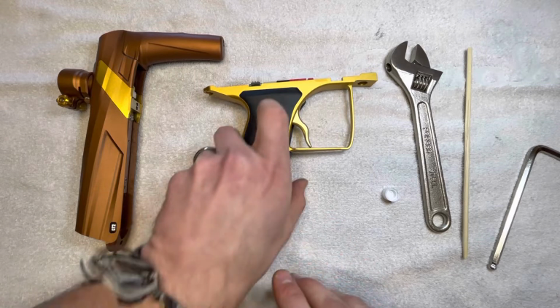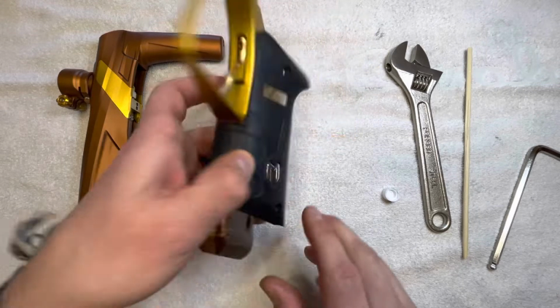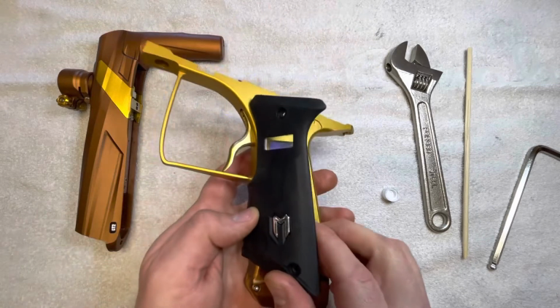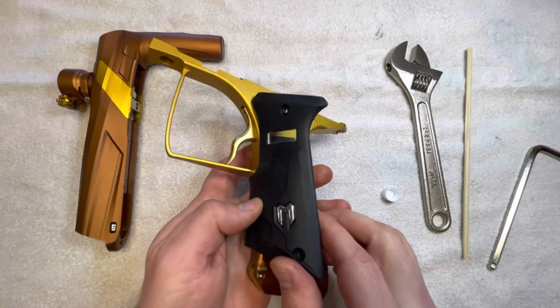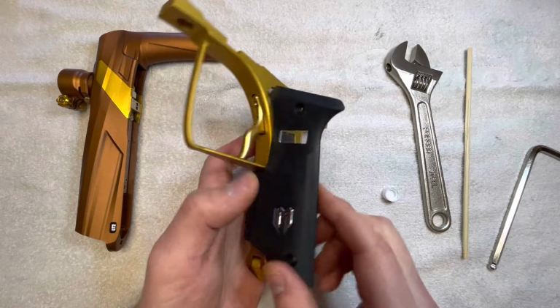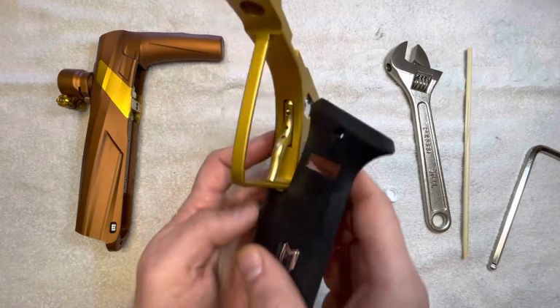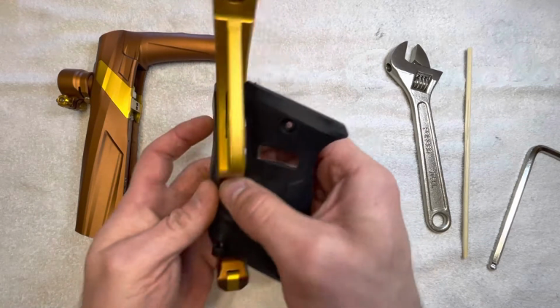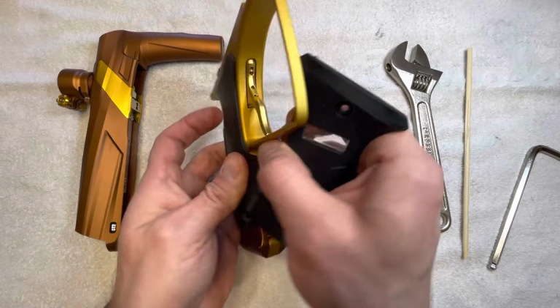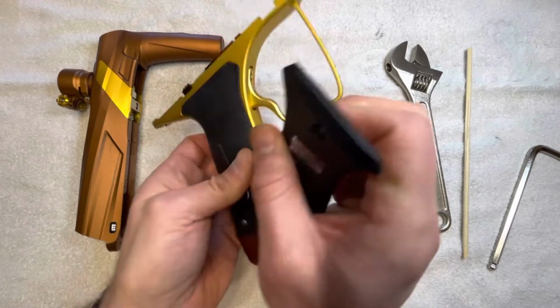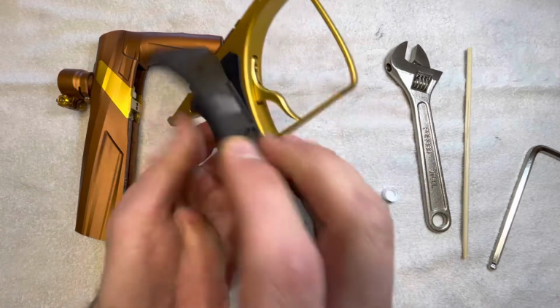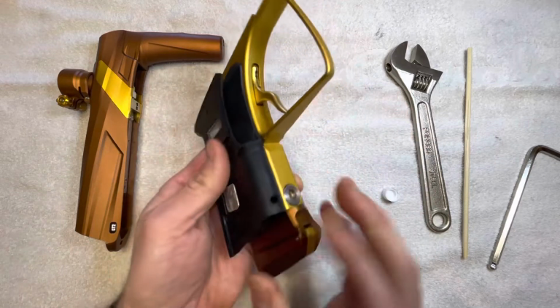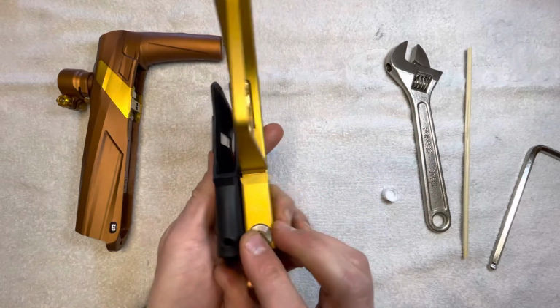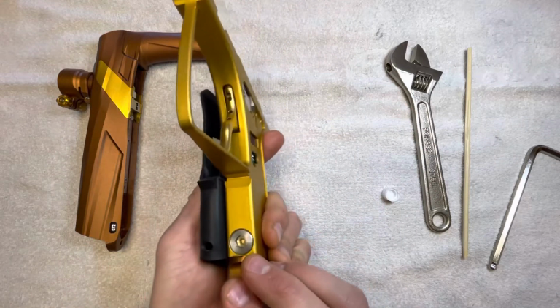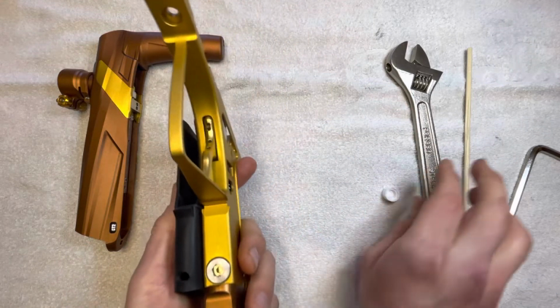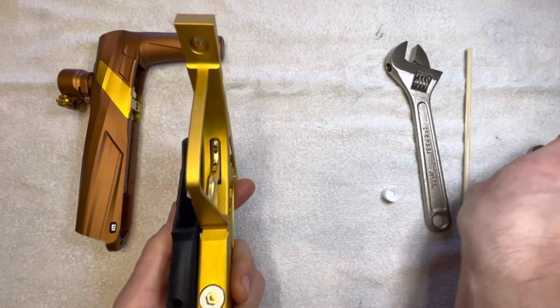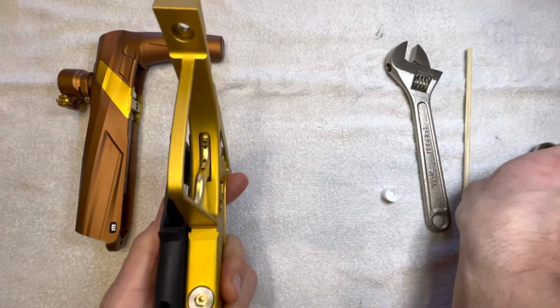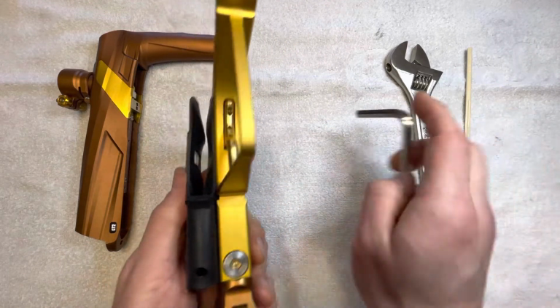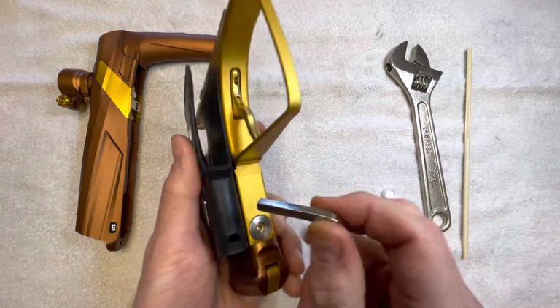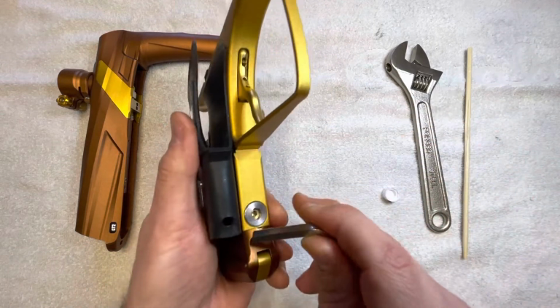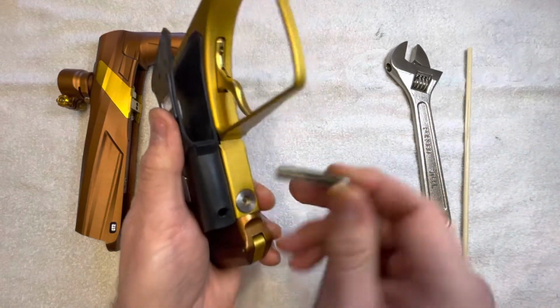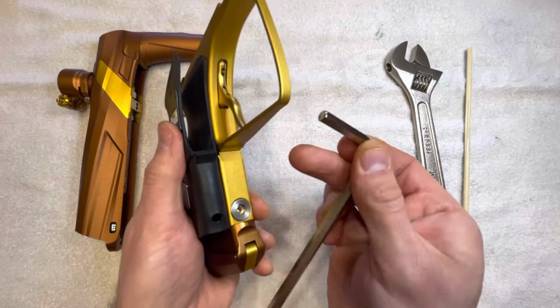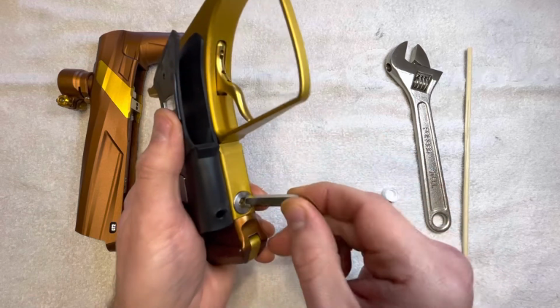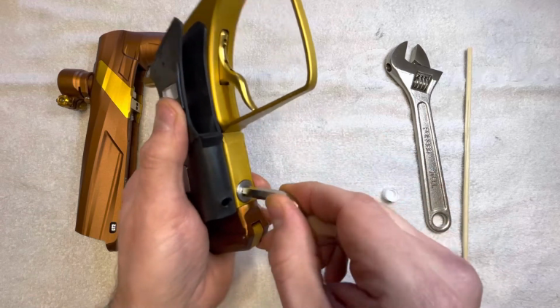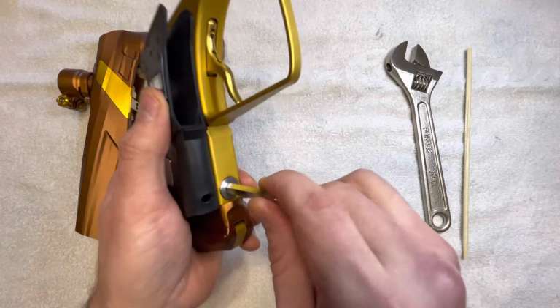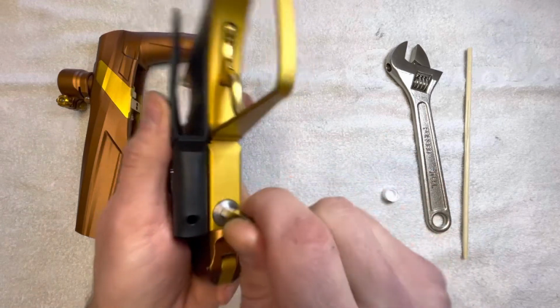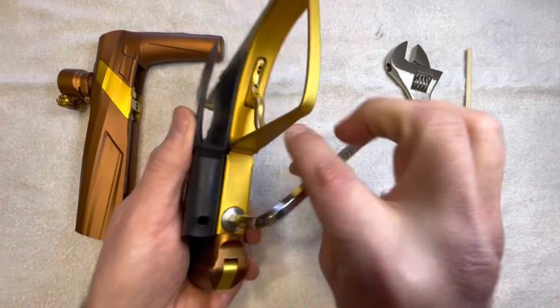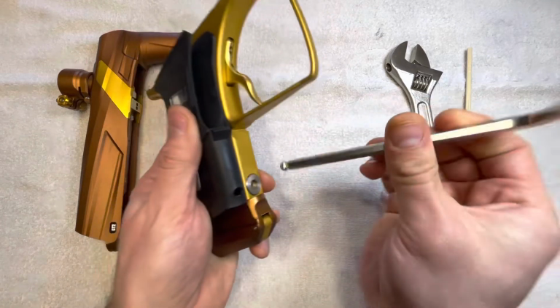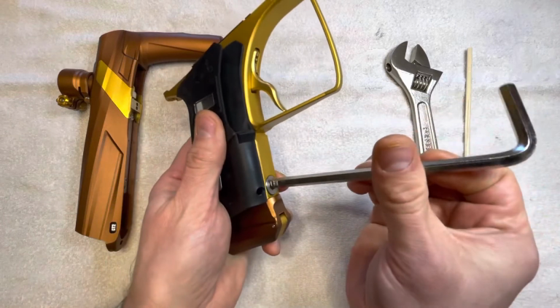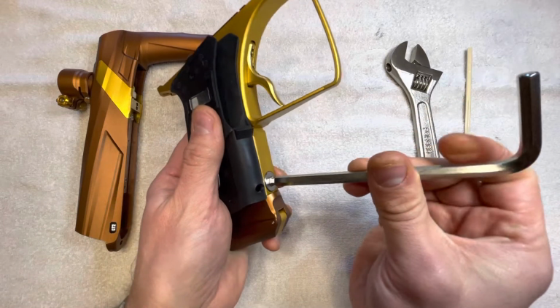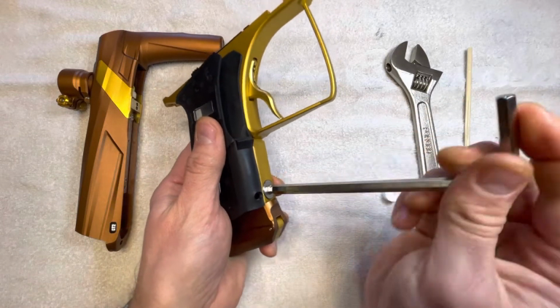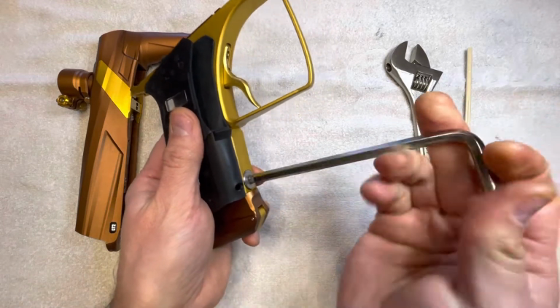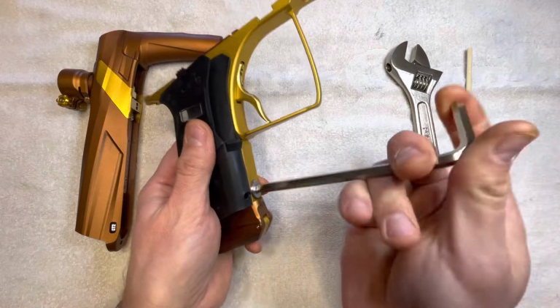I've already taken this panel off, but that's really your first step — taking that panel off the side, folding it over, and then grabbing this big guy here and removing the actual reg body.